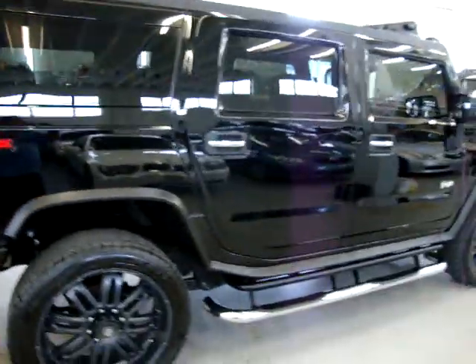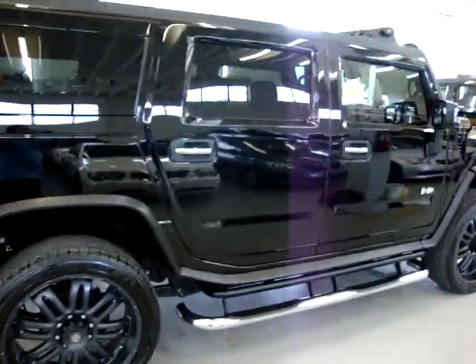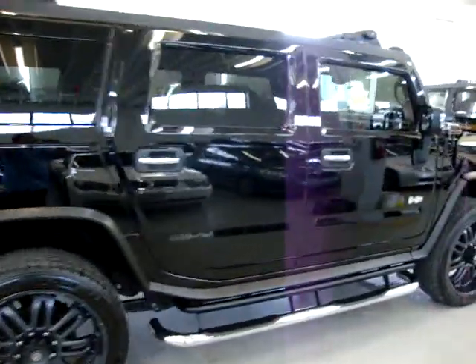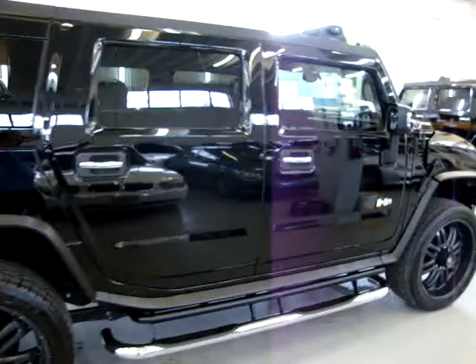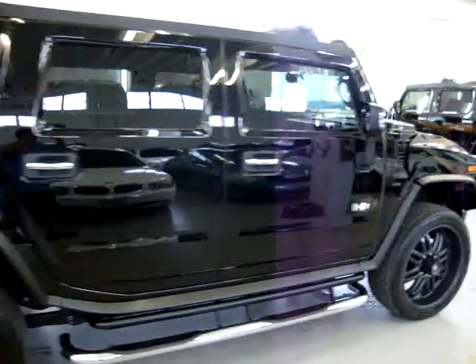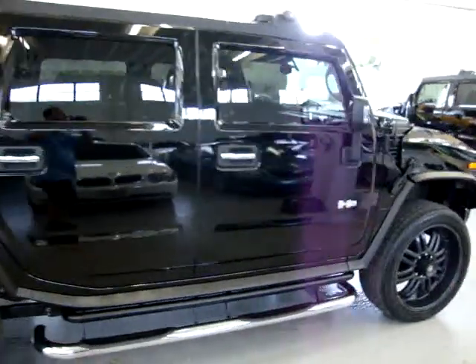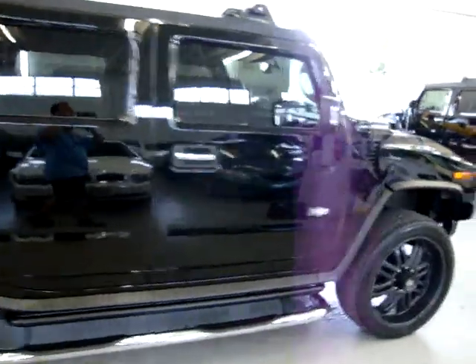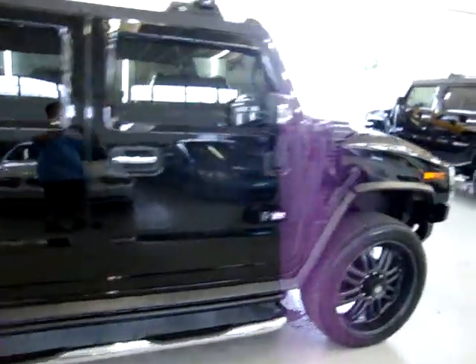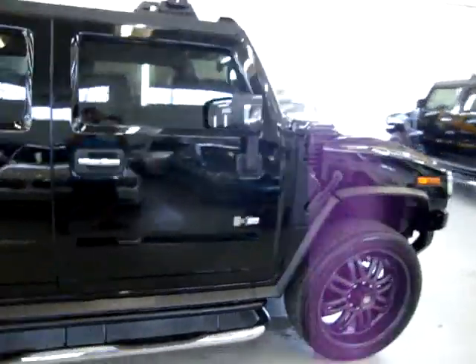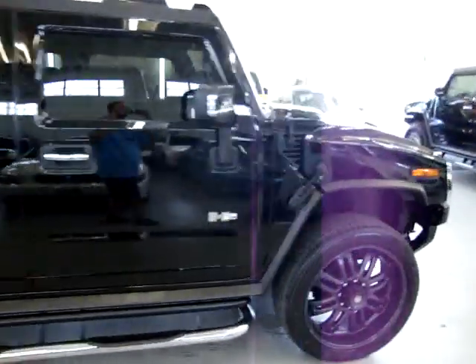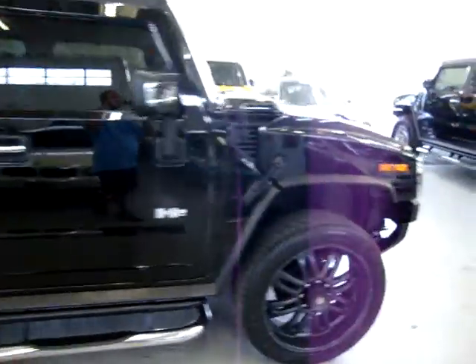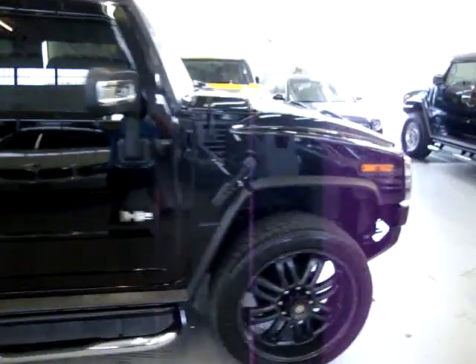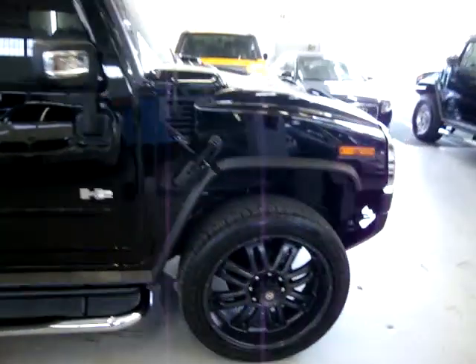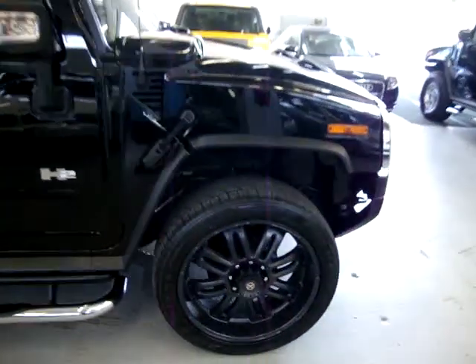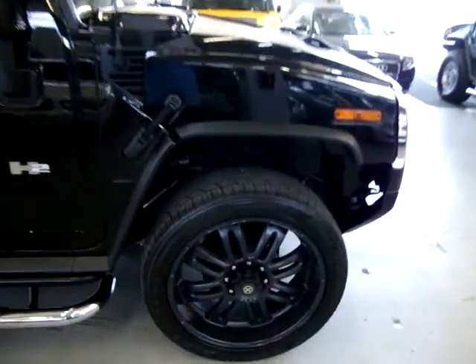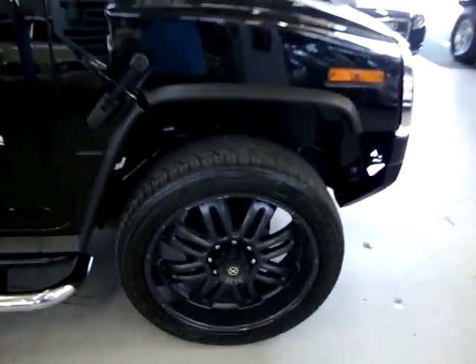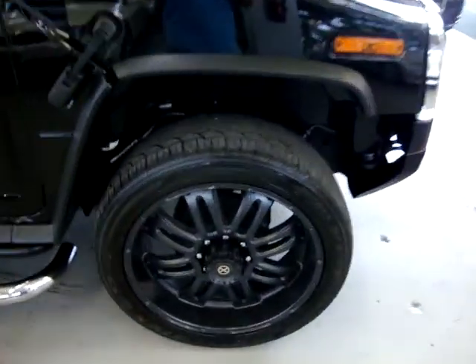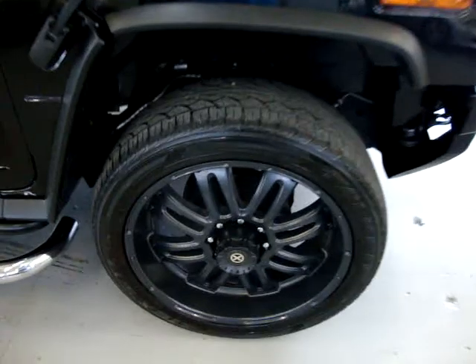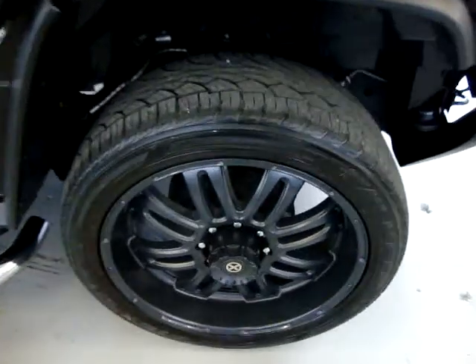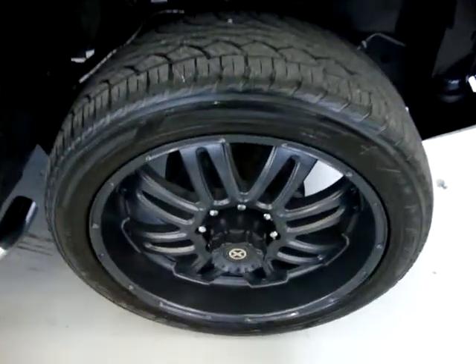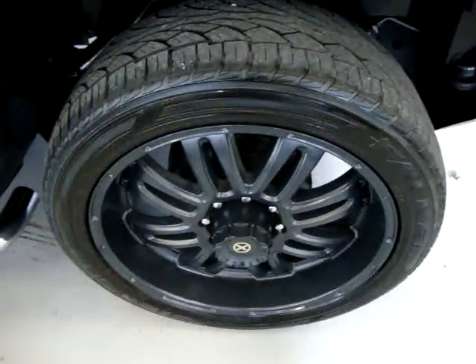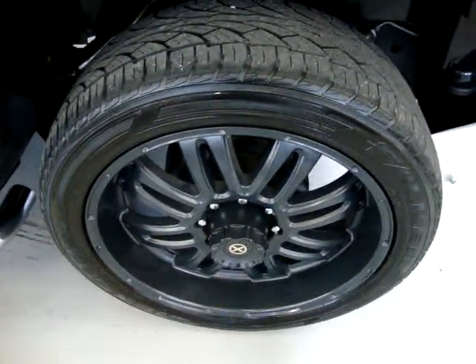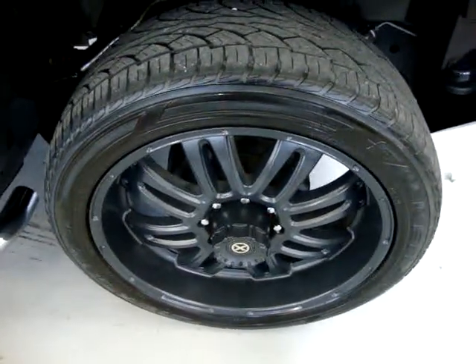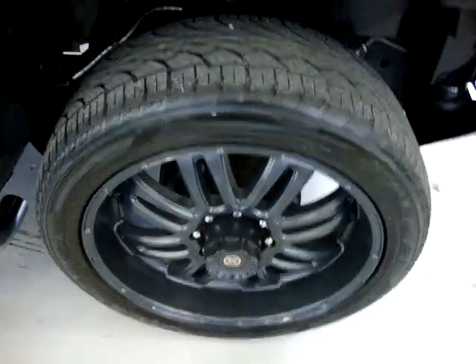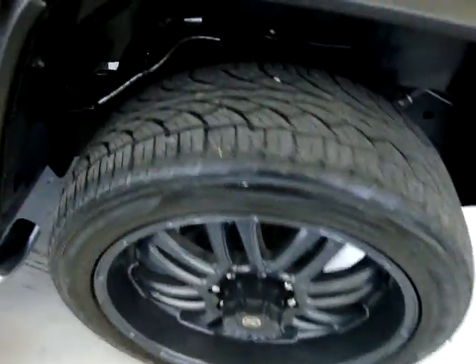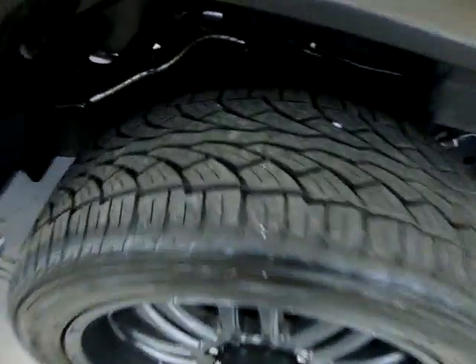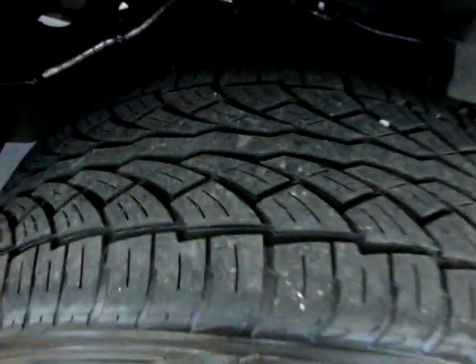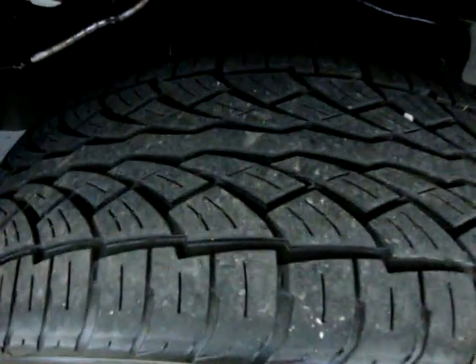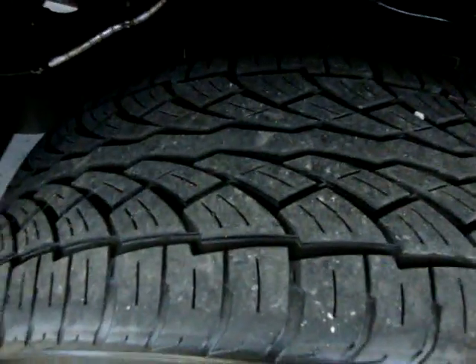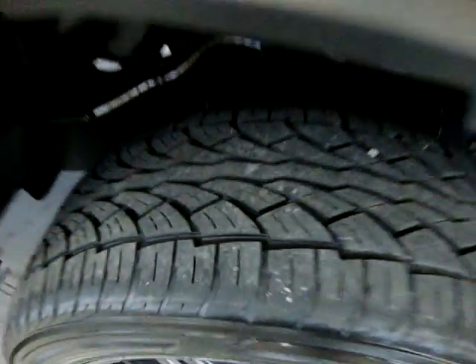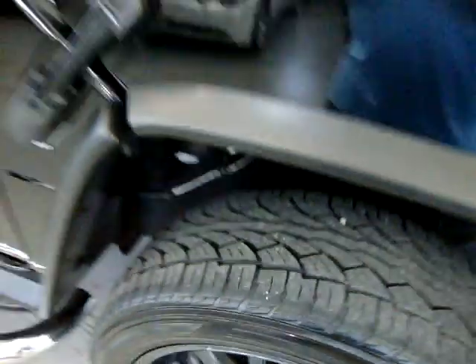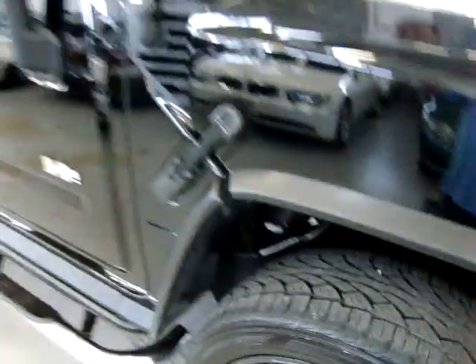Also, if you're watching this video on AutoTrader, it's going to cut off at 3 minutes. If you go to our website, VehicleMax.net, you'll be able to see the full 10 minute video.